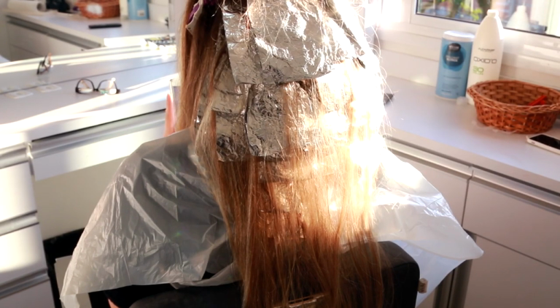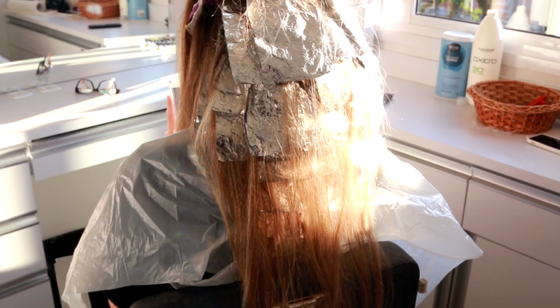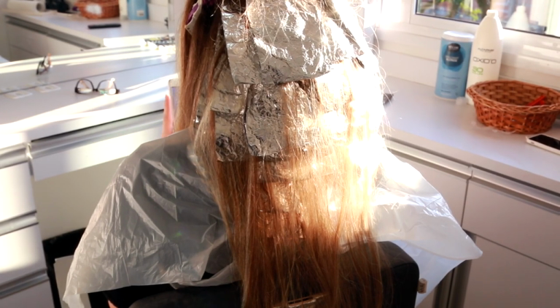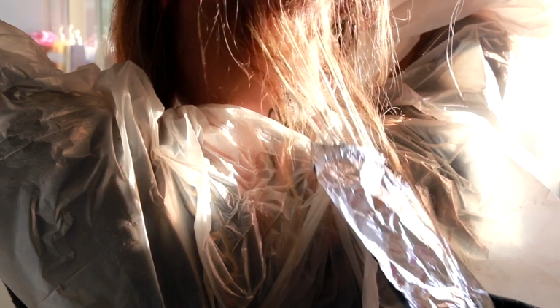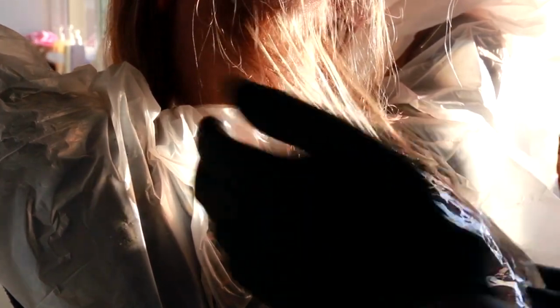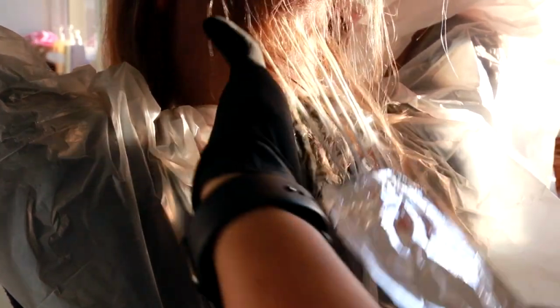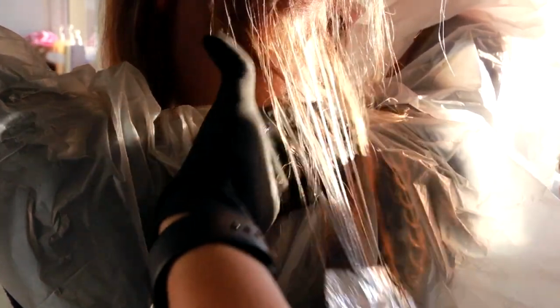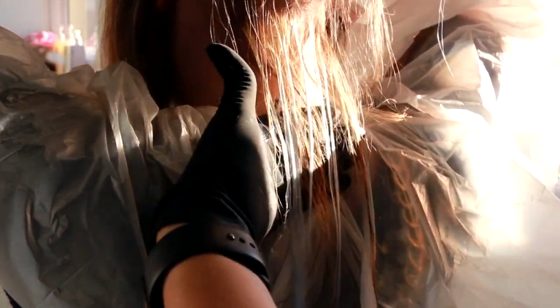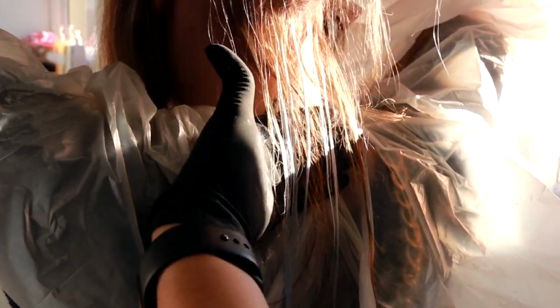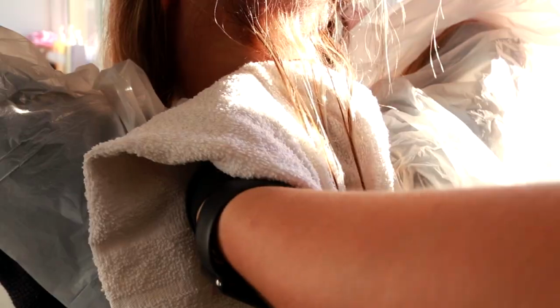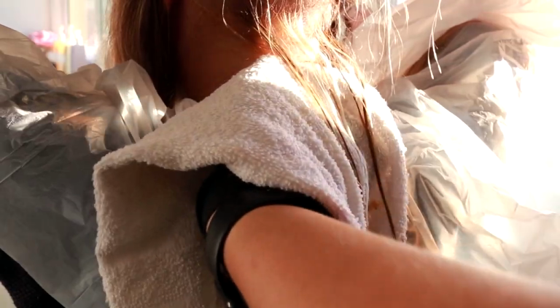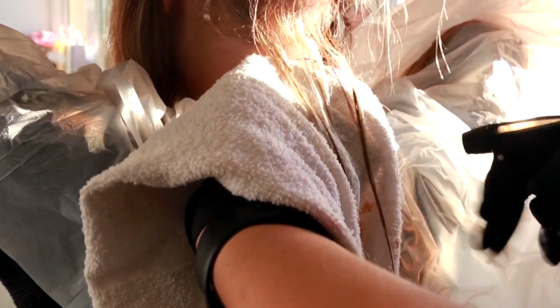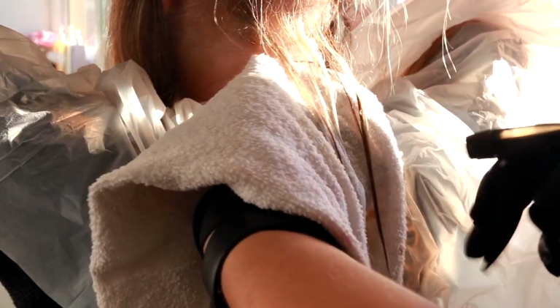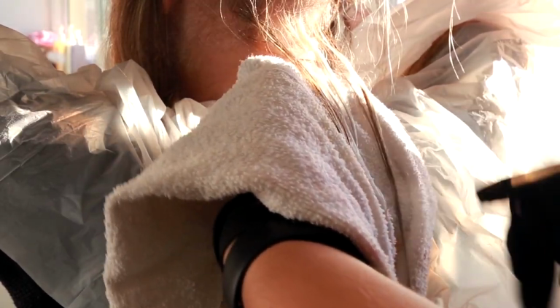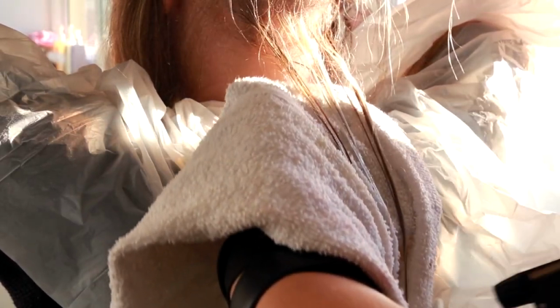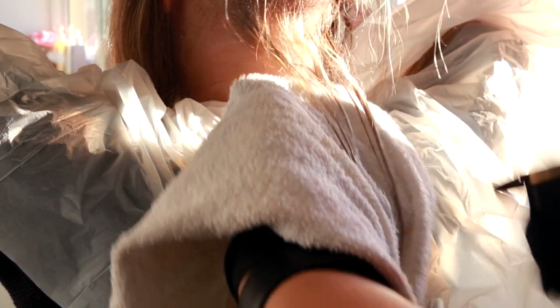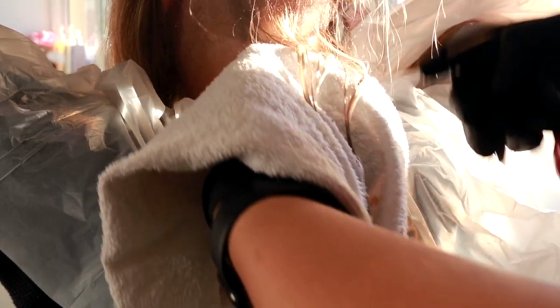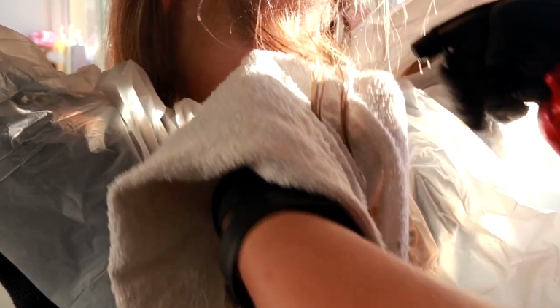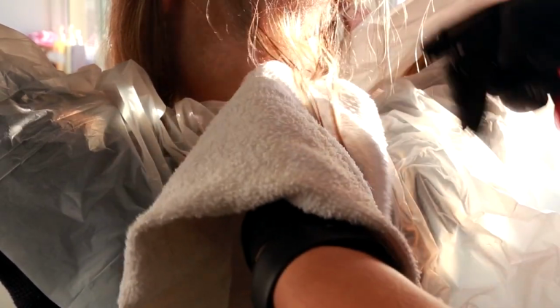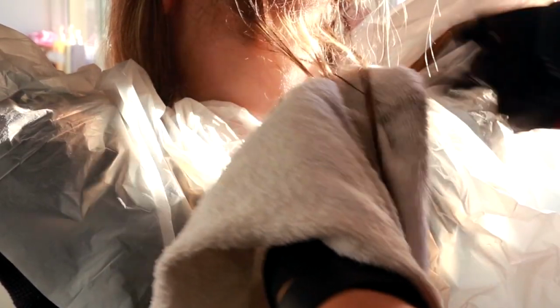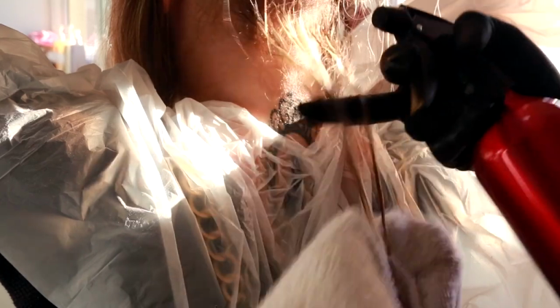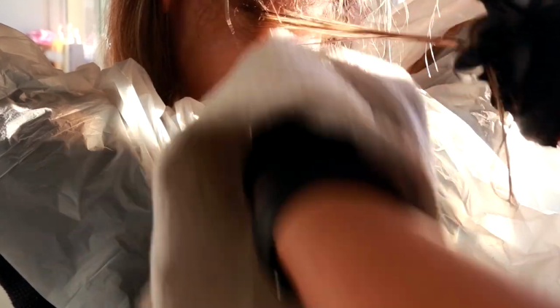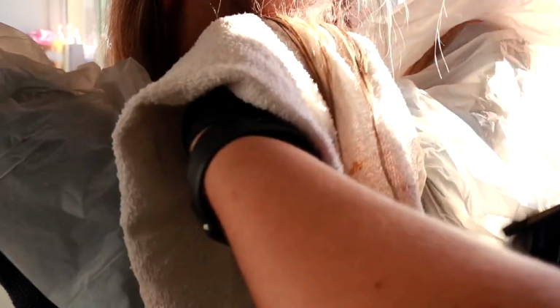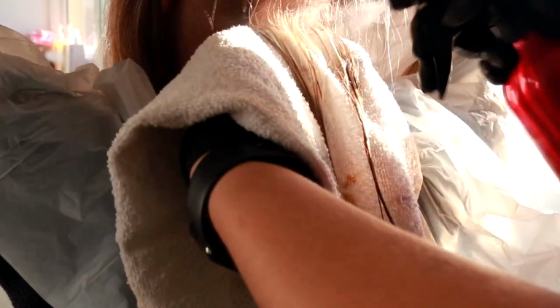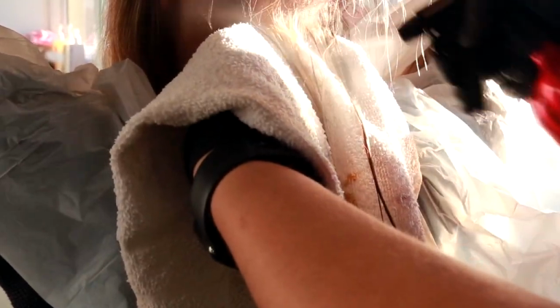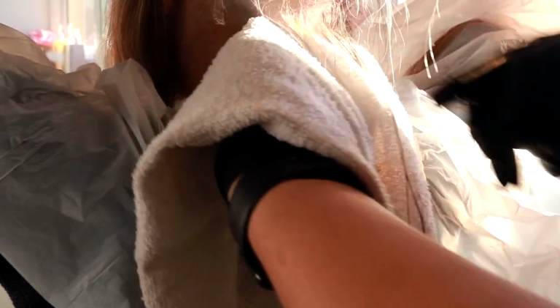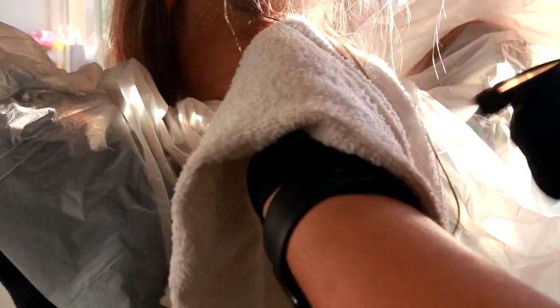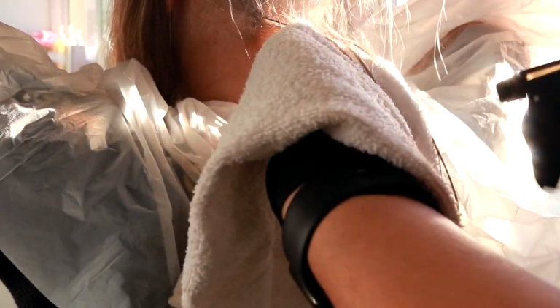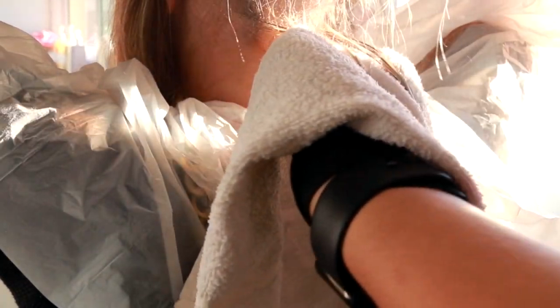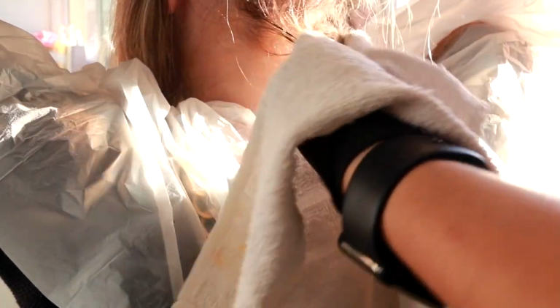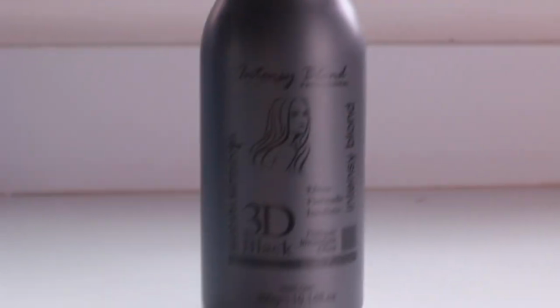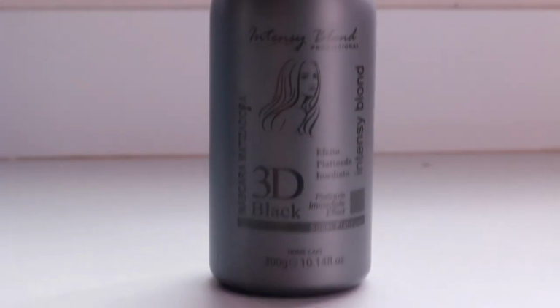Sempre dê uma olhadinha nas primeiras mechas que você puxou. Se elas já estiverem branquinhas ou se você vê que elas já estão ficando elásticas, você espirra água nelas, que isso trava o efeito descolorante.